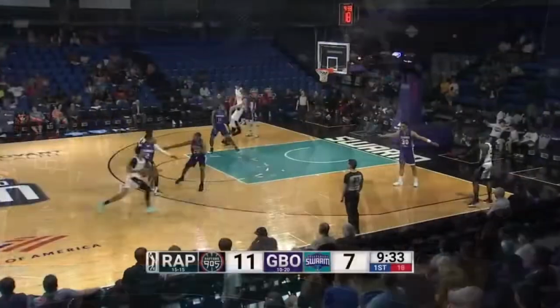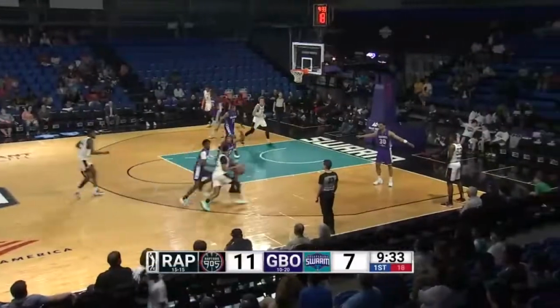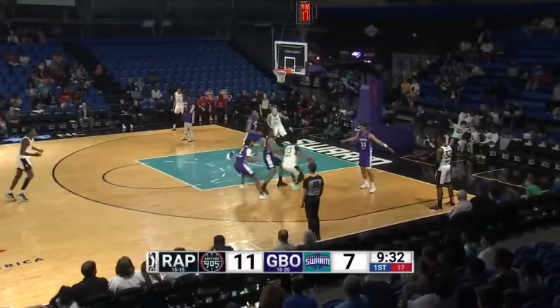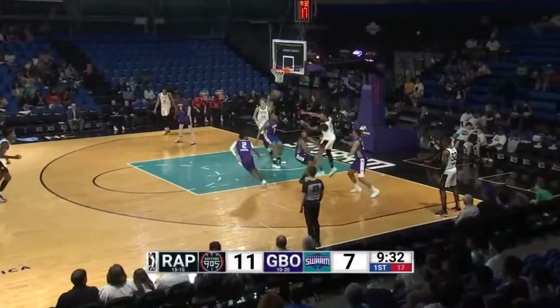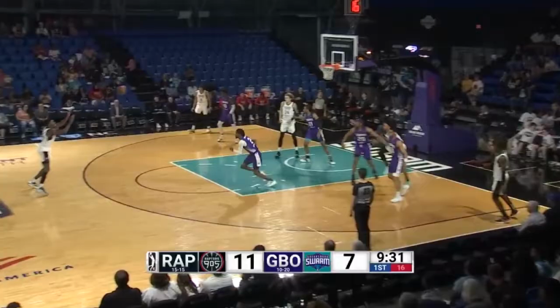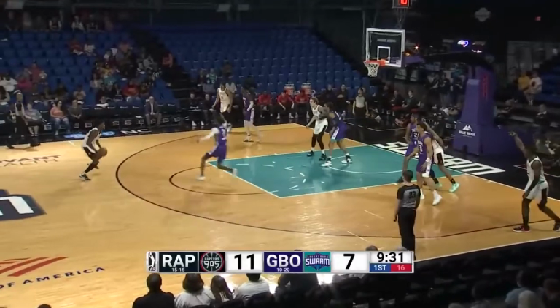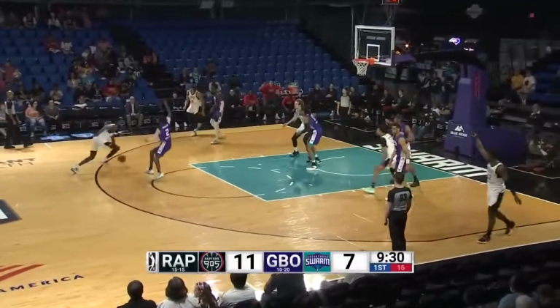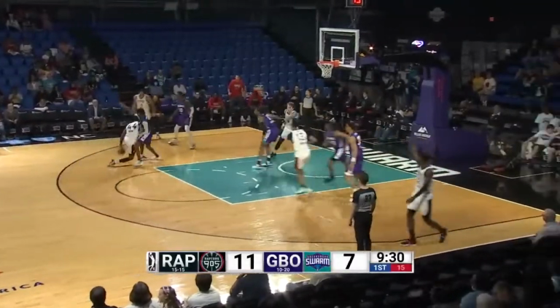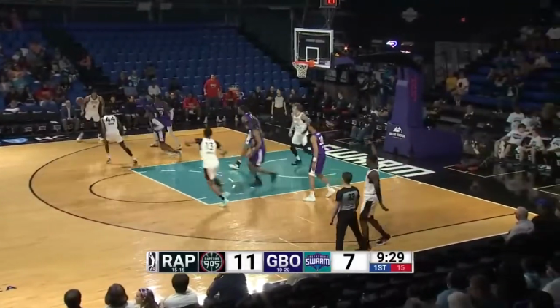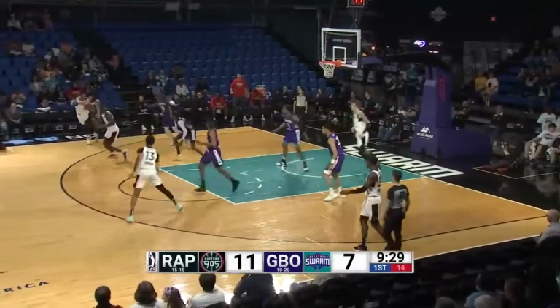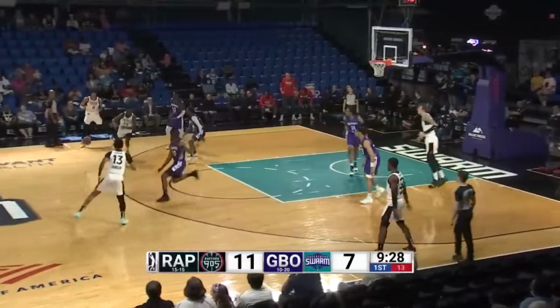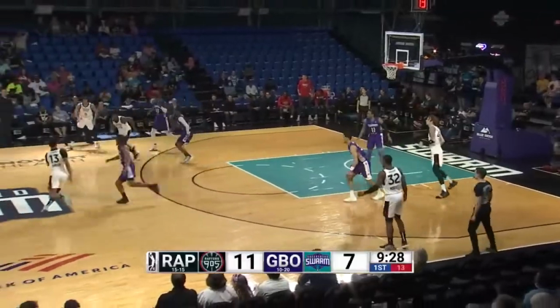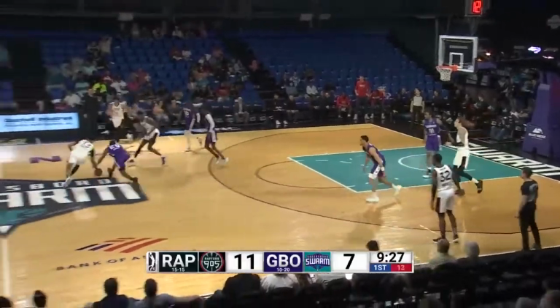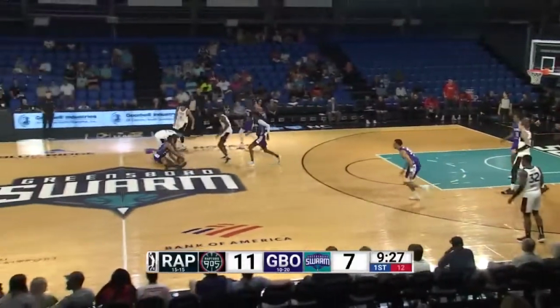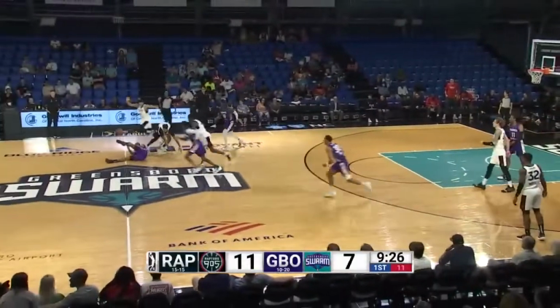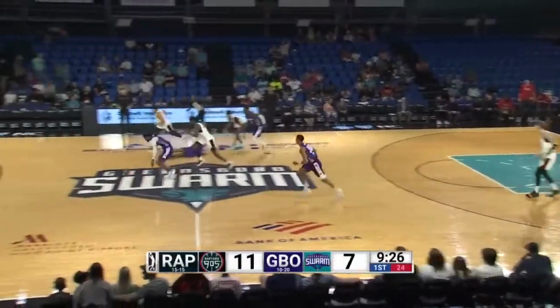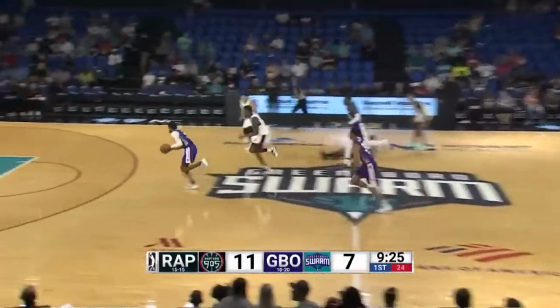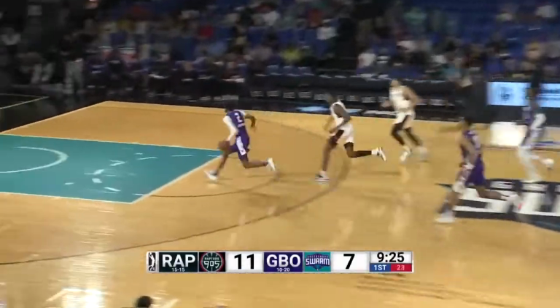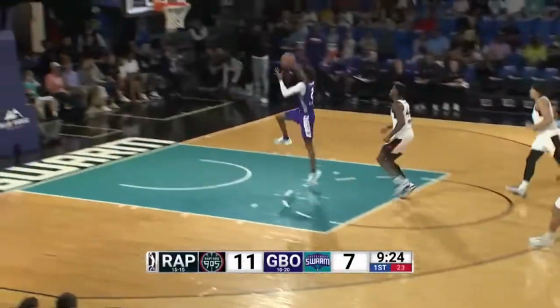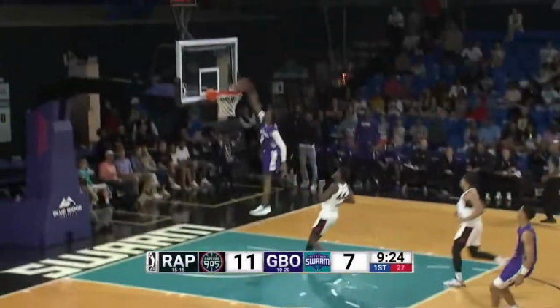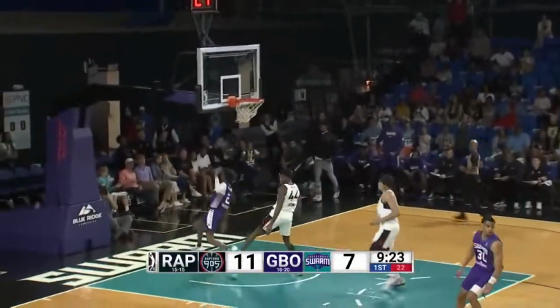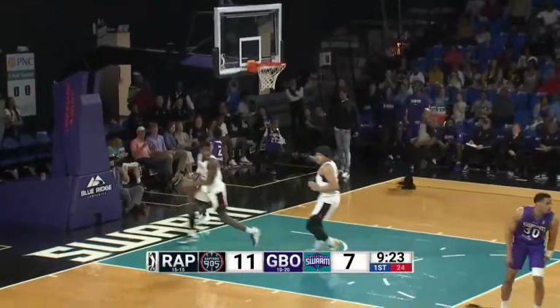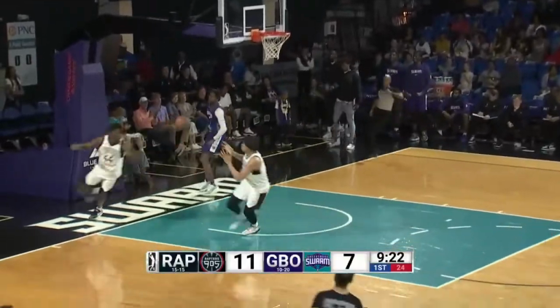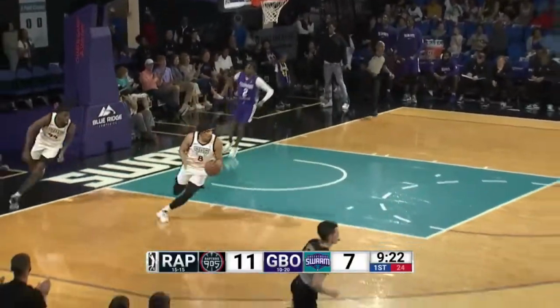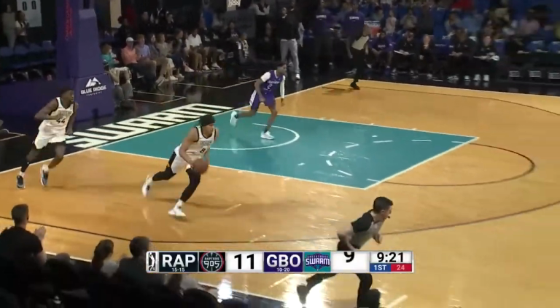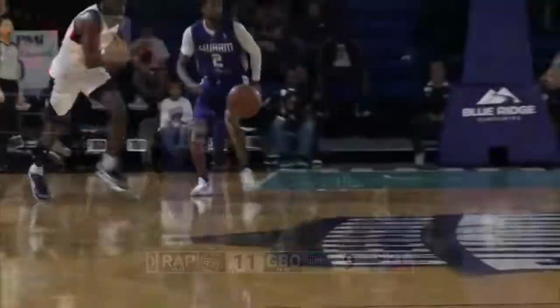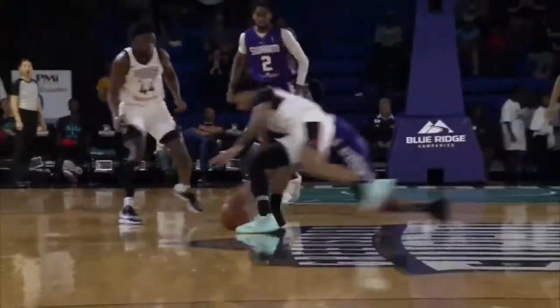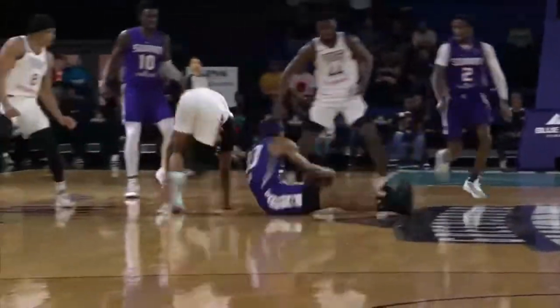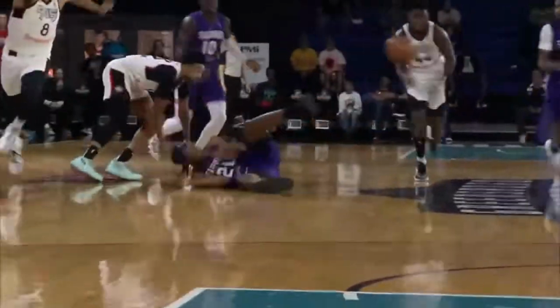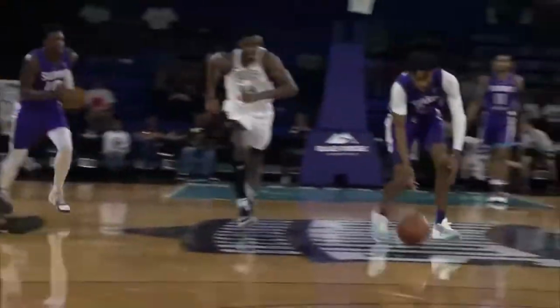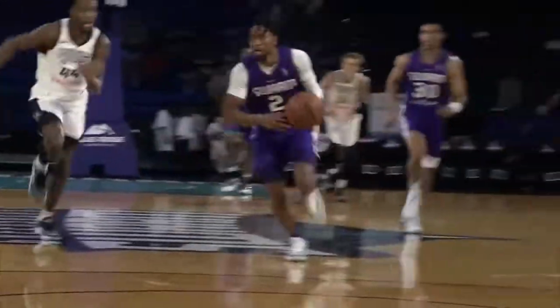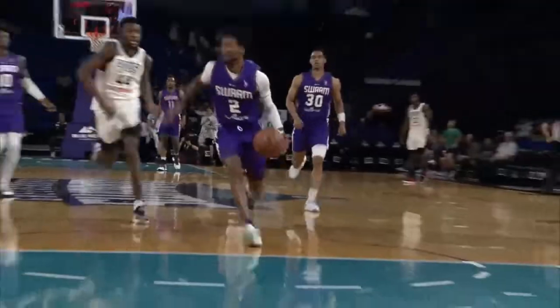9-05 ball from left to right. David Johnson down the left alley, stops, skip pass up top to Gabe Brown, lost it at the left elbow, and loose ball to the floor, picked up by Xavier Snead. Turnover by the 9-05. Out ahead of the pack is Simmons for the slam.